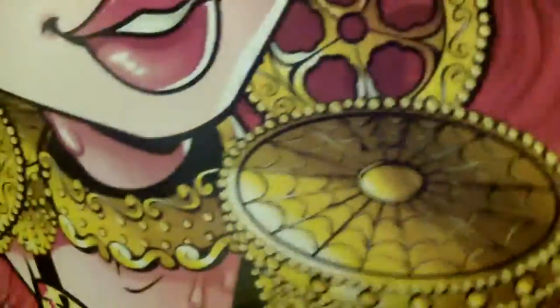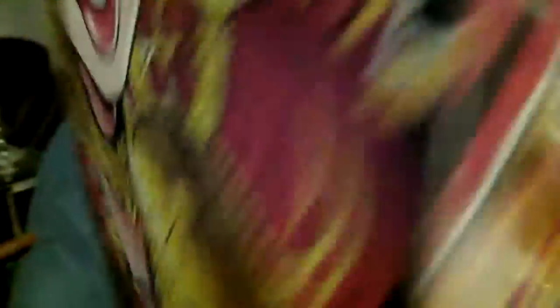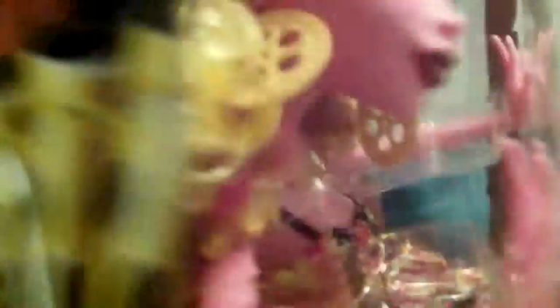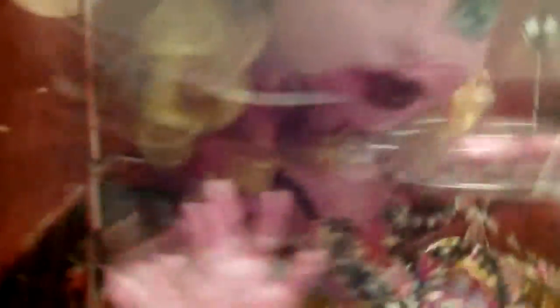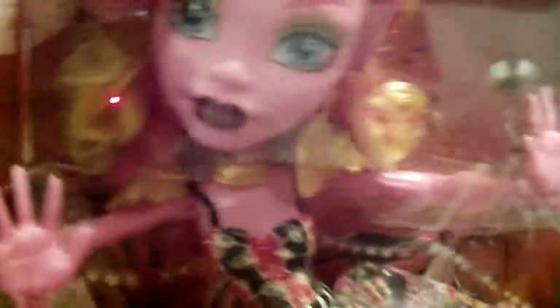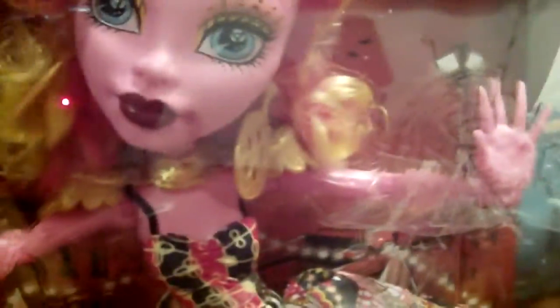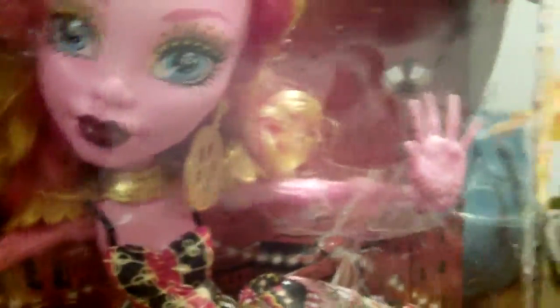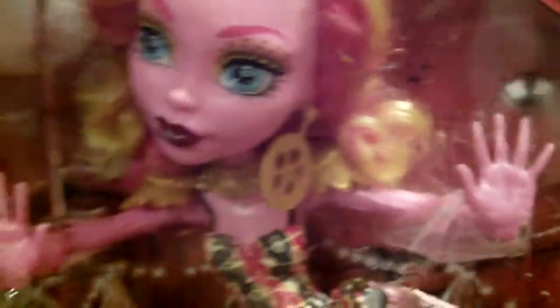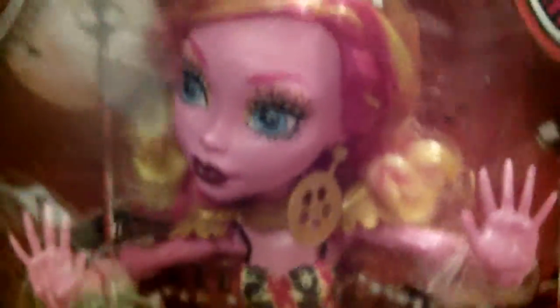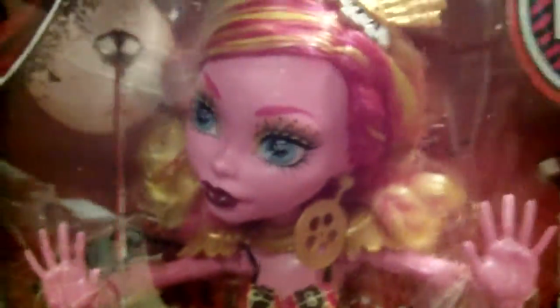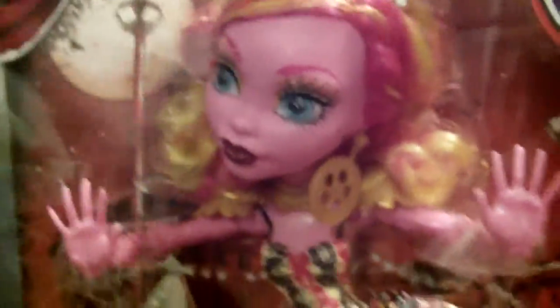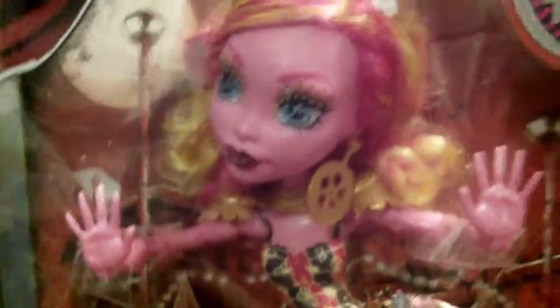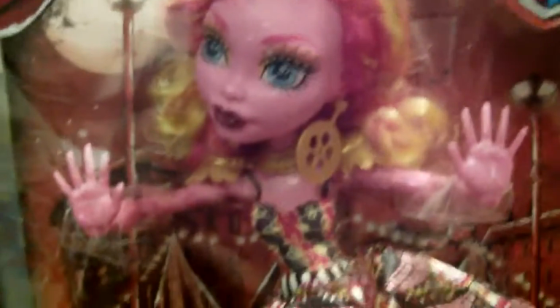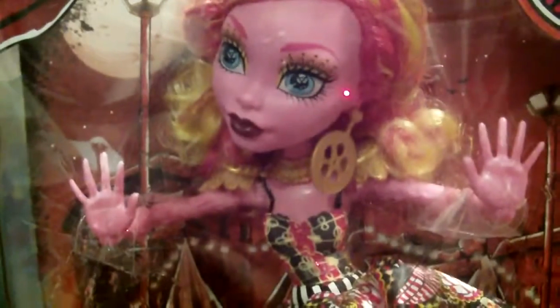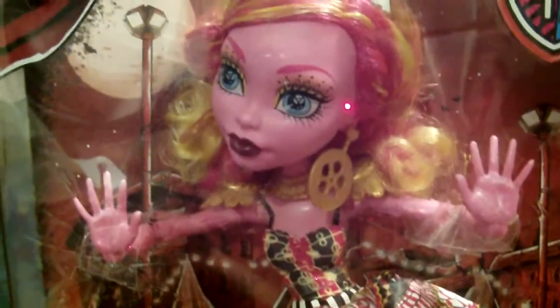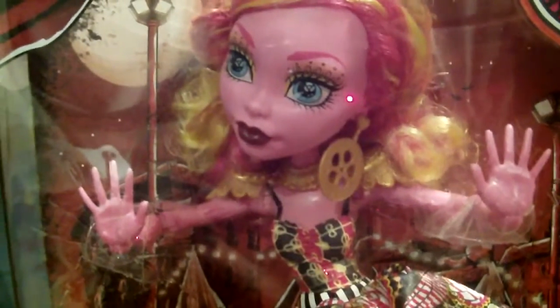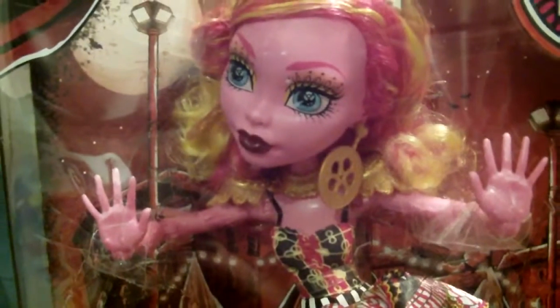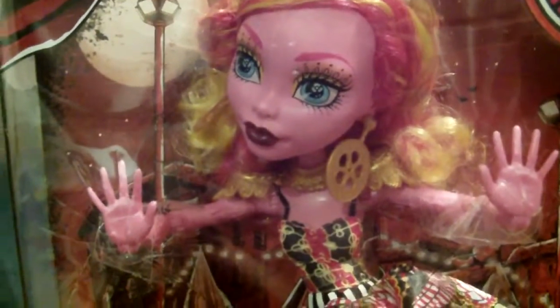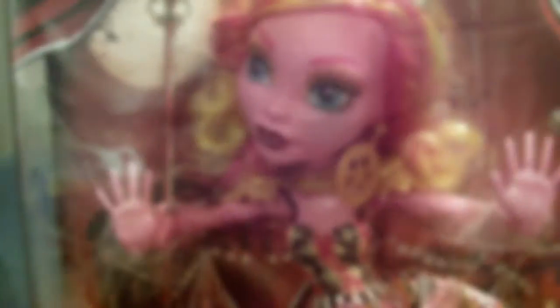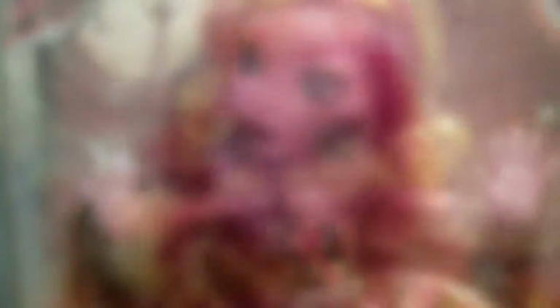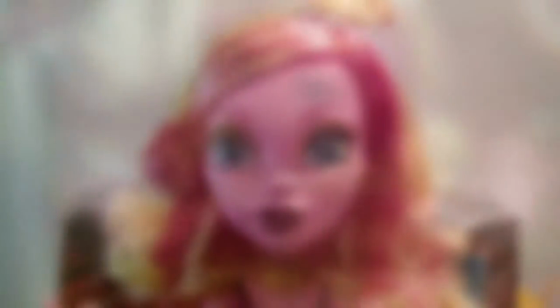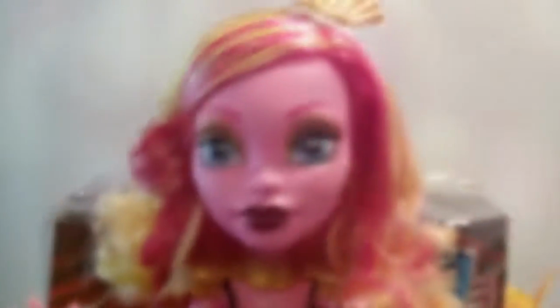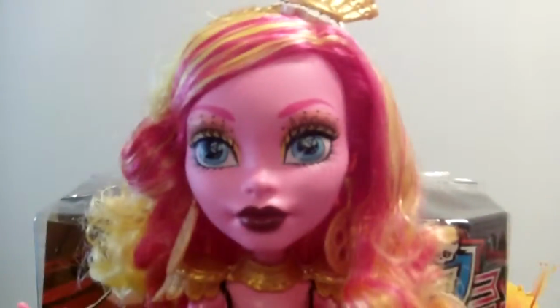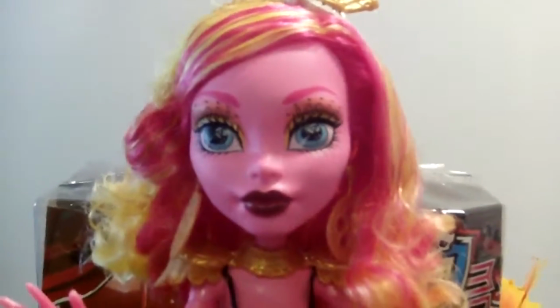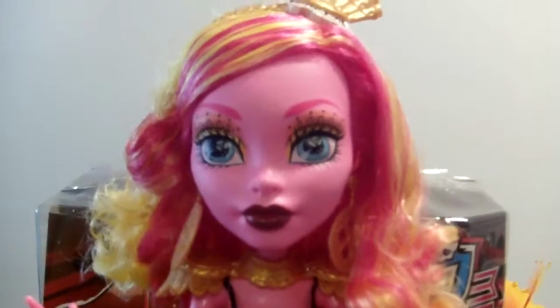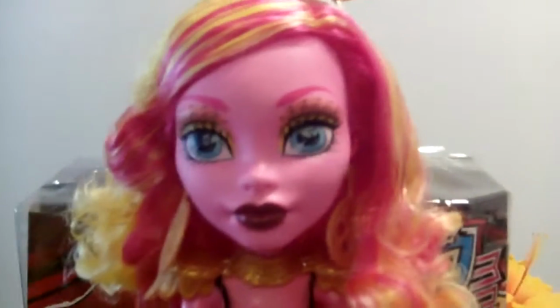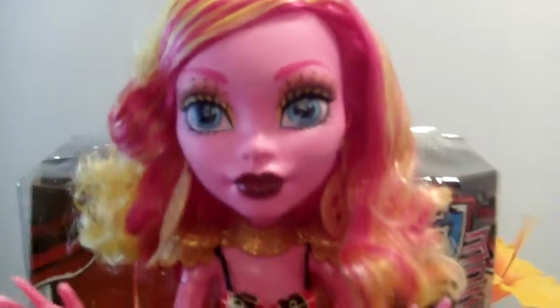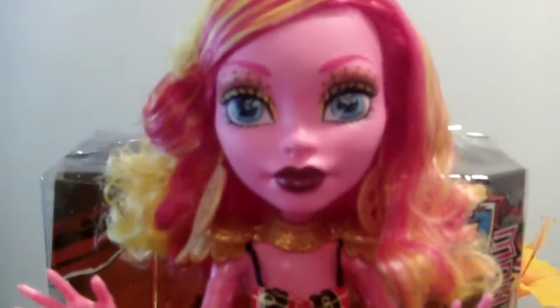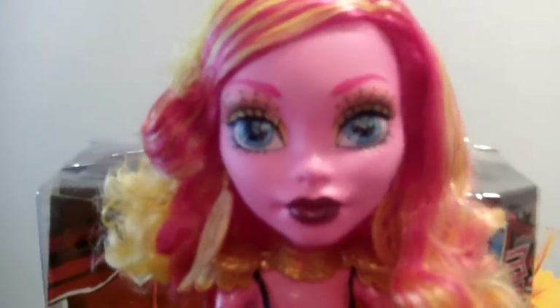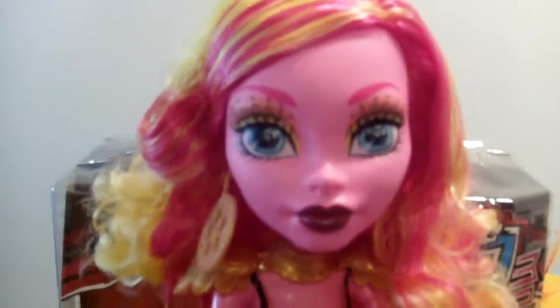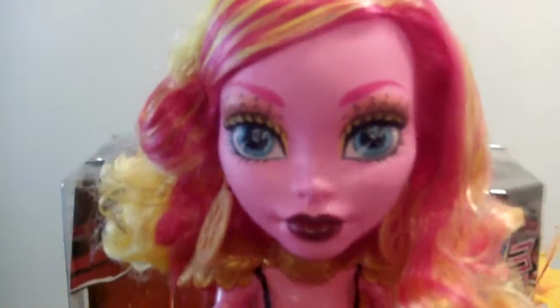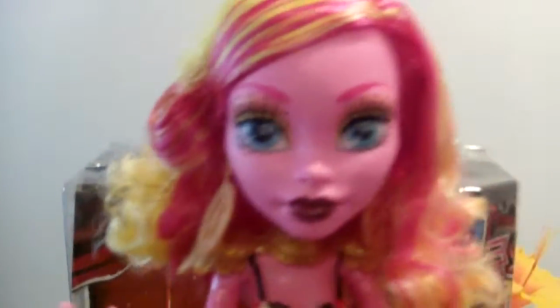So I'll be right back and I will unbox this giant and free her from her box, since that's what she wants. Okay guys, so here she is out of the box, and I'm gonna start from the very top of her.